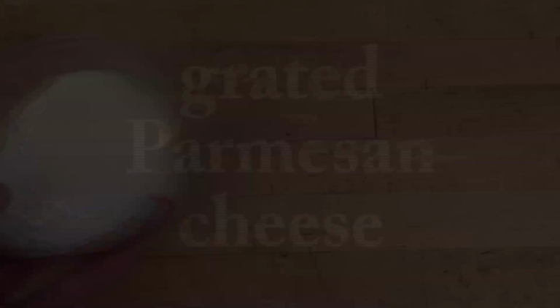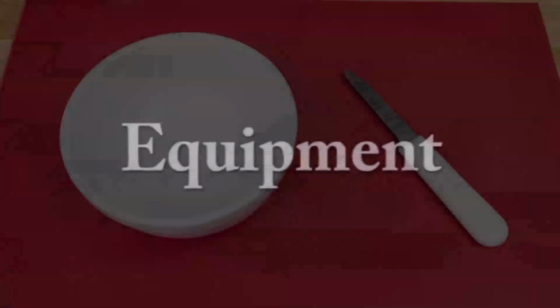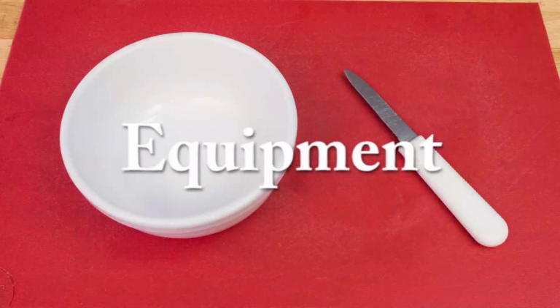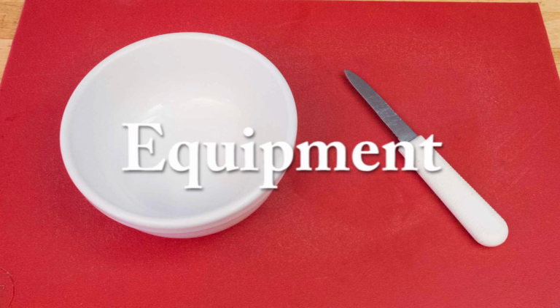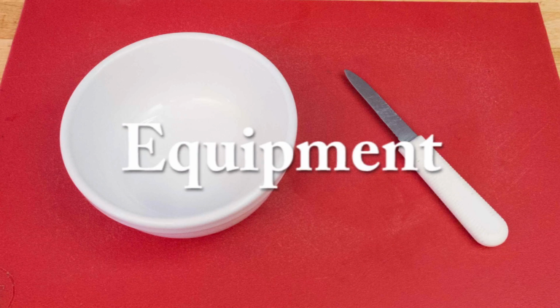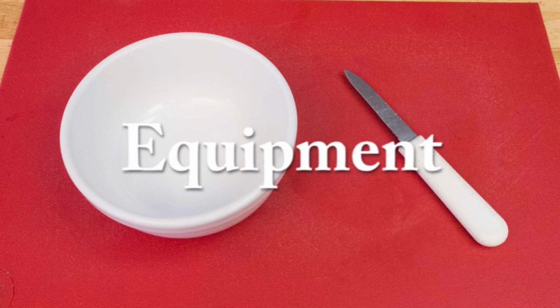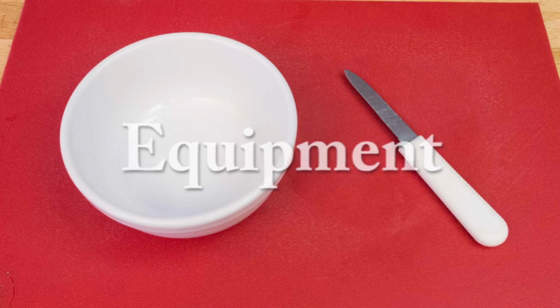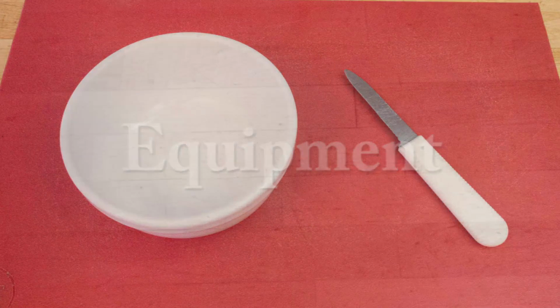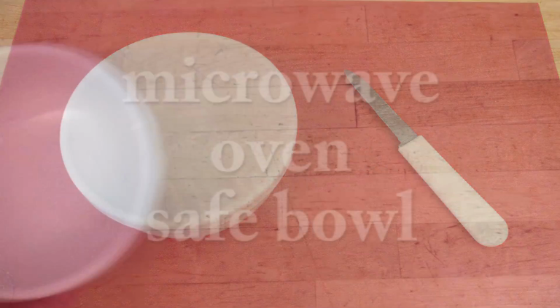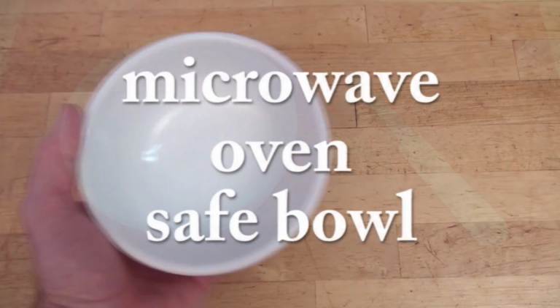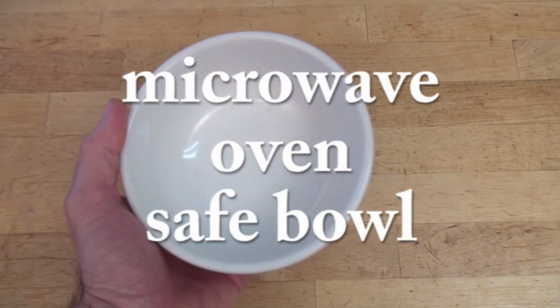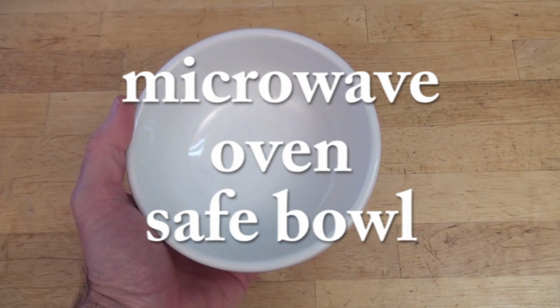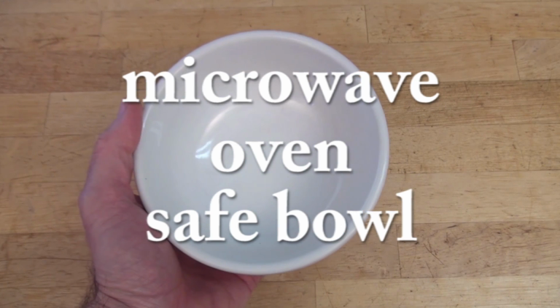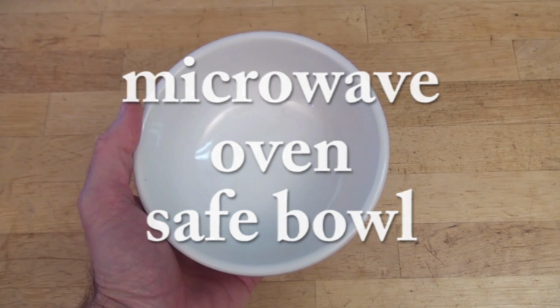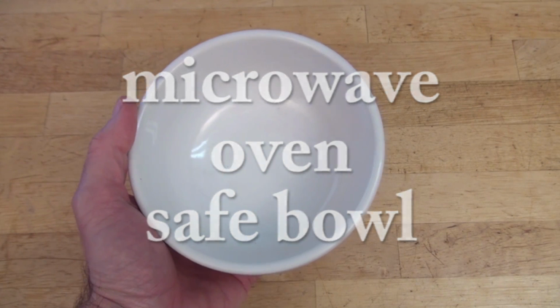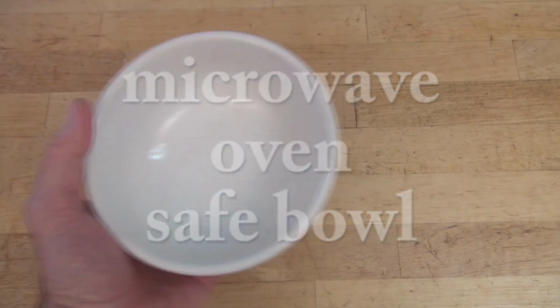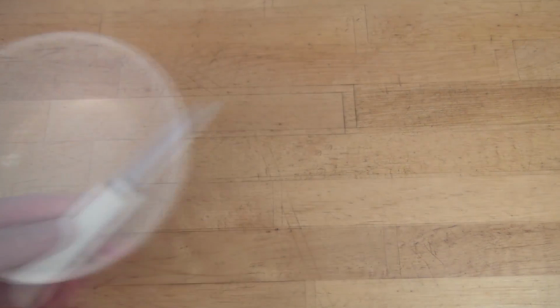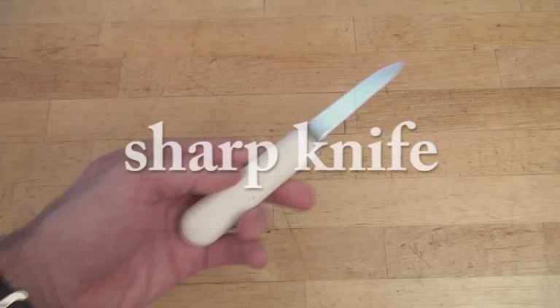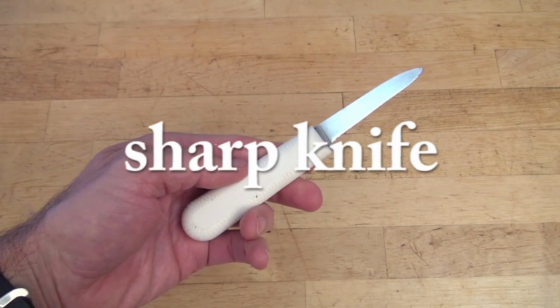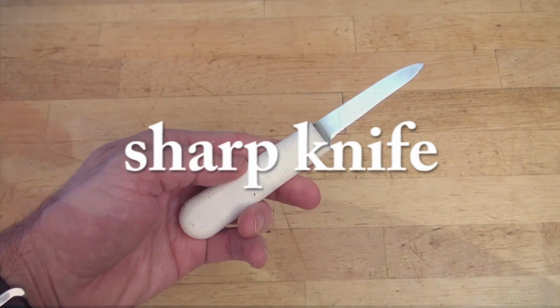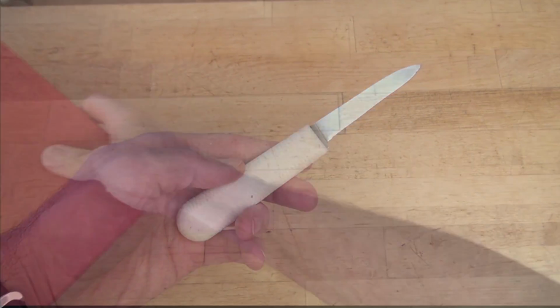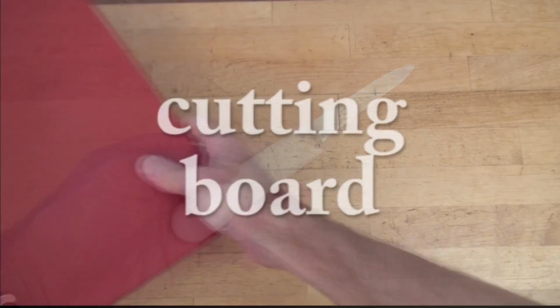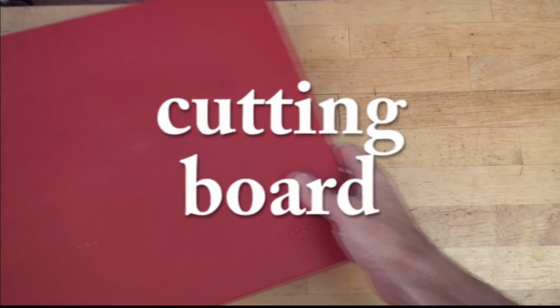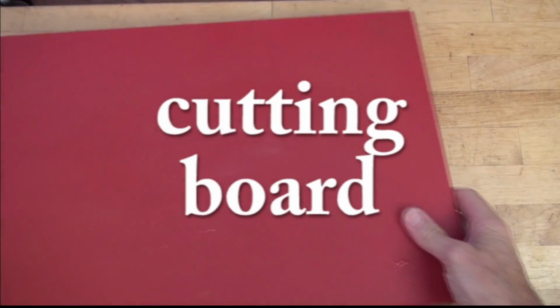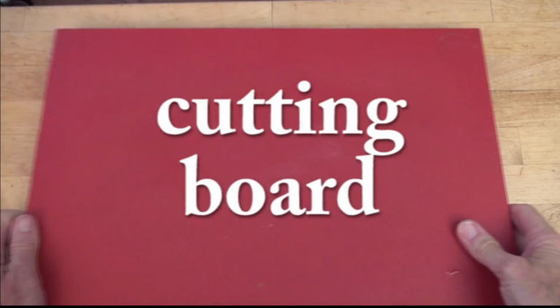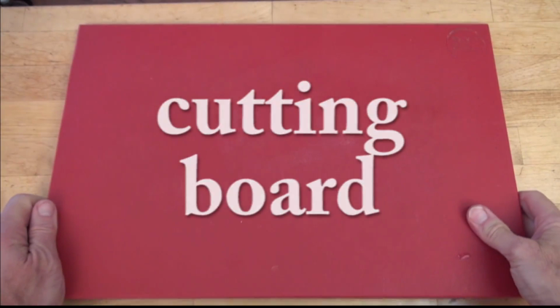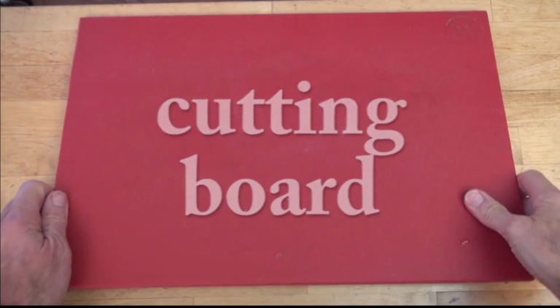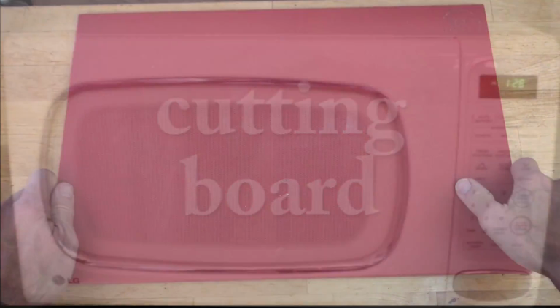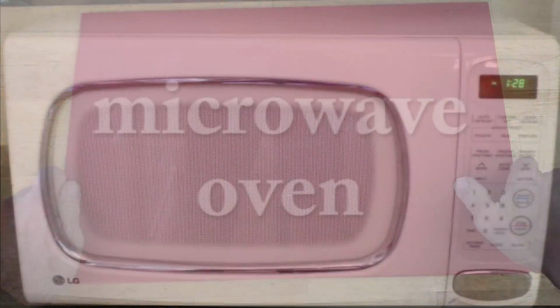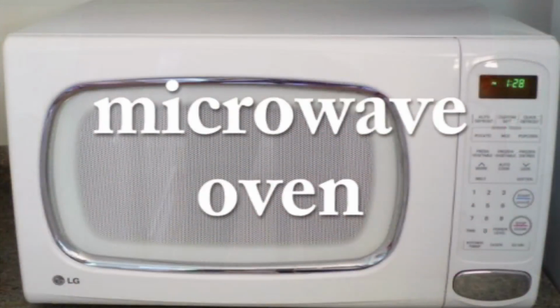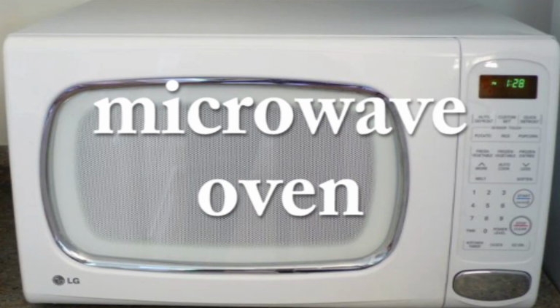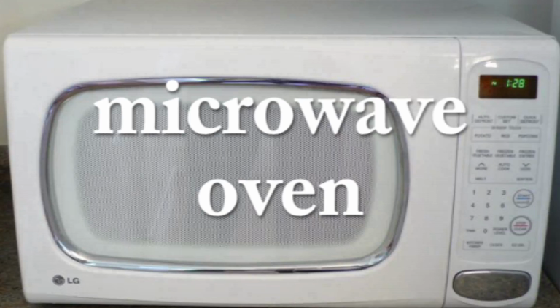For equipment, all you need is a microwave oven safe bowl big enough to hold the broccoli, a sharp knife, a cutting board, and of course a microwave oven.